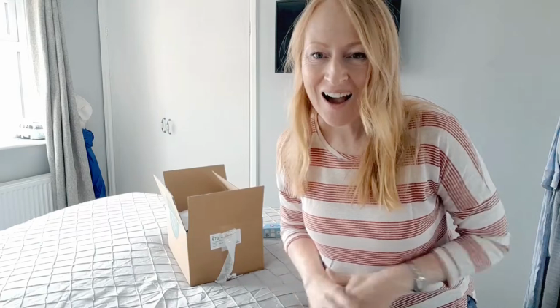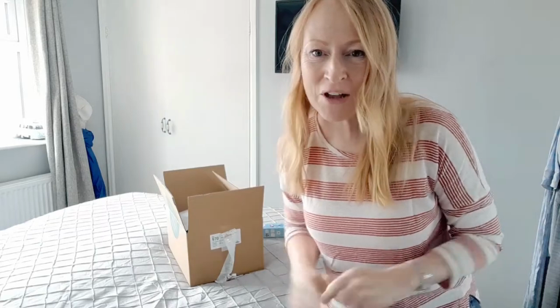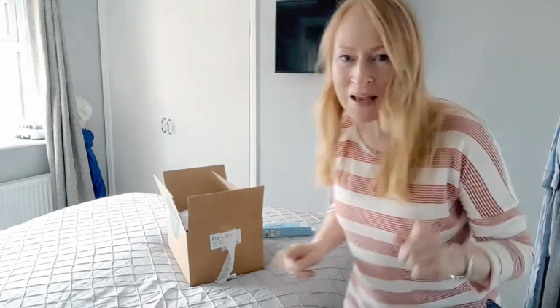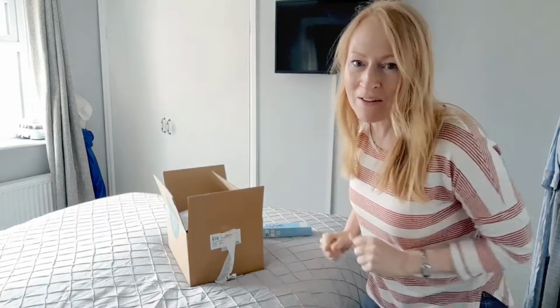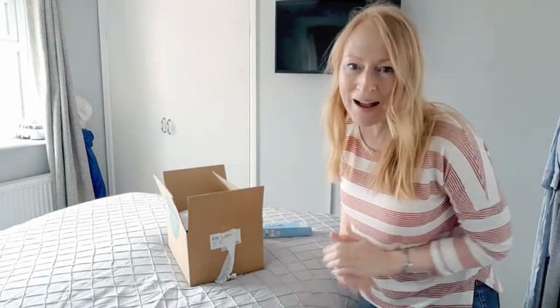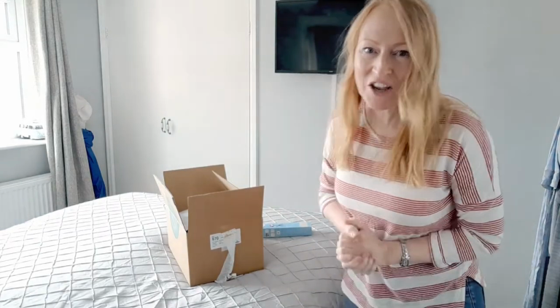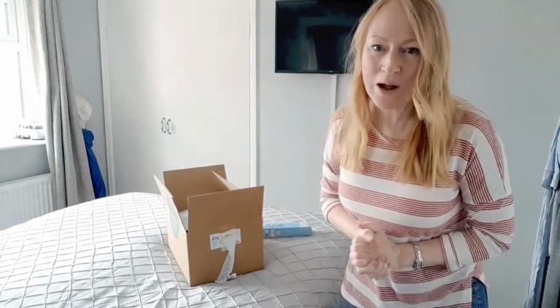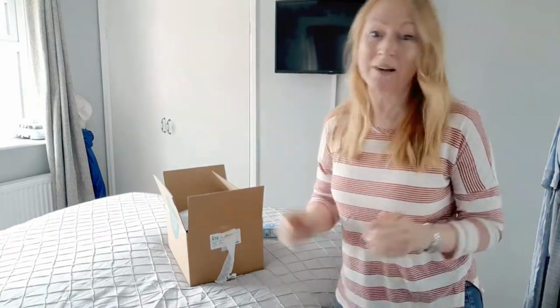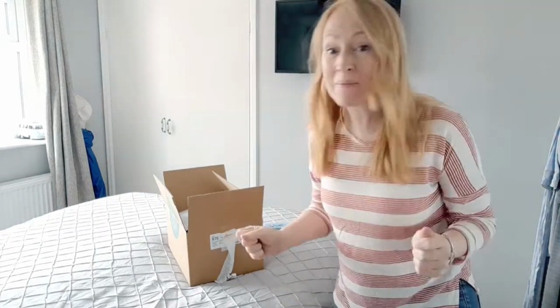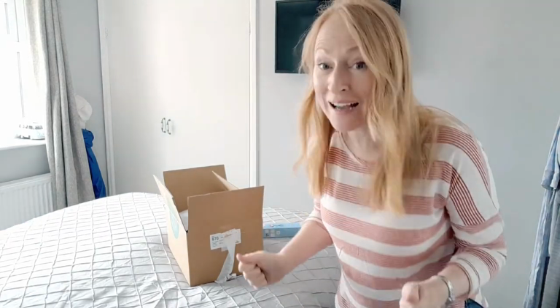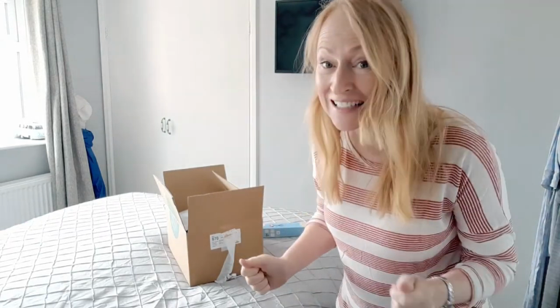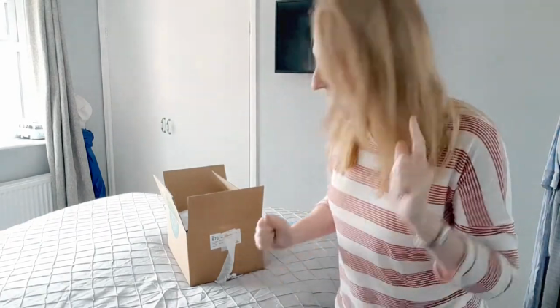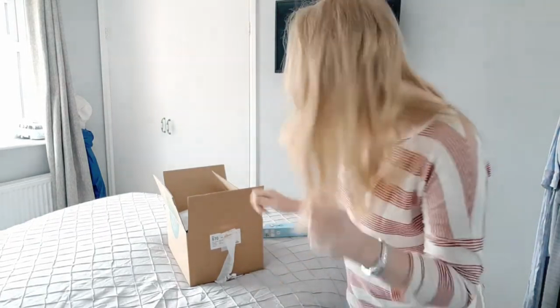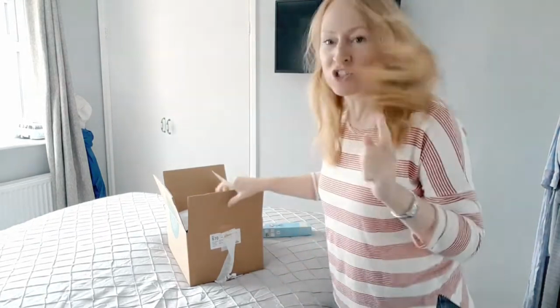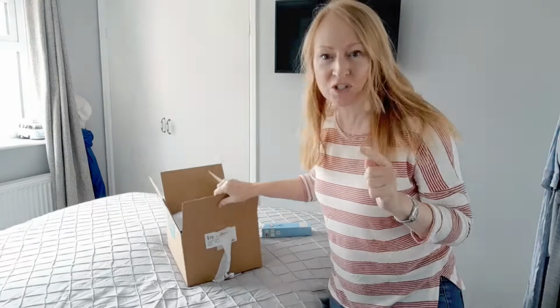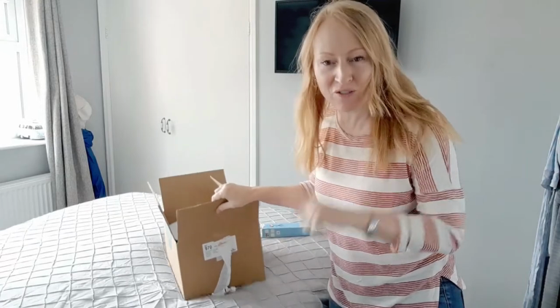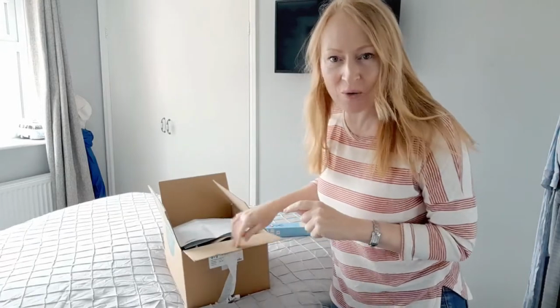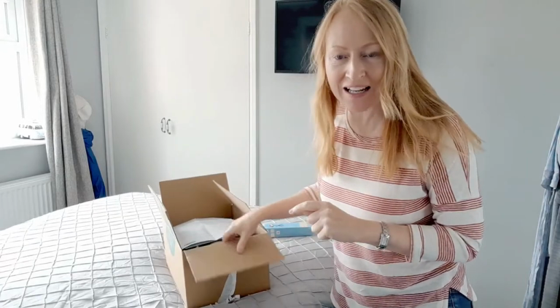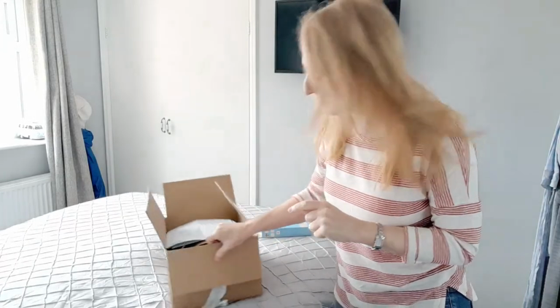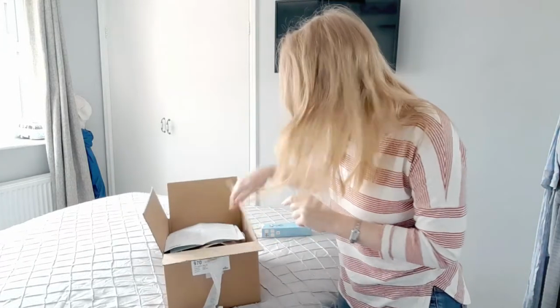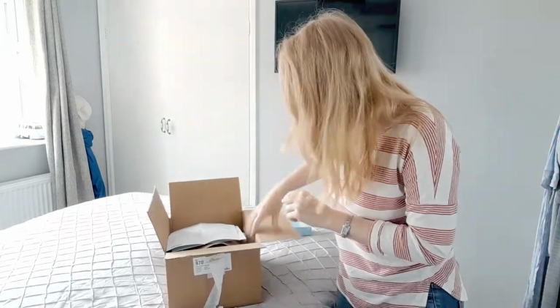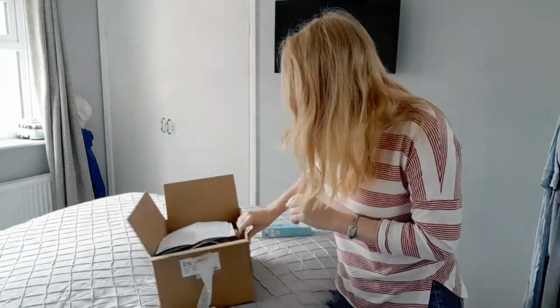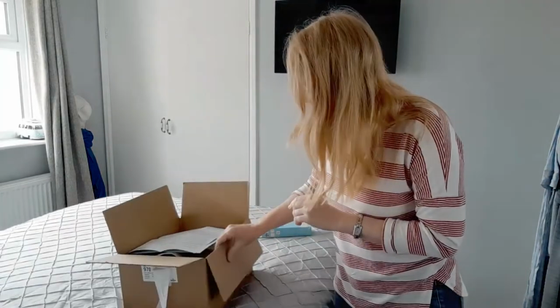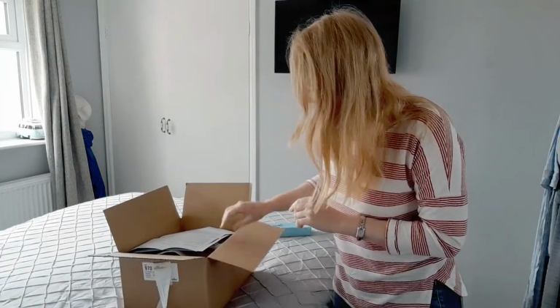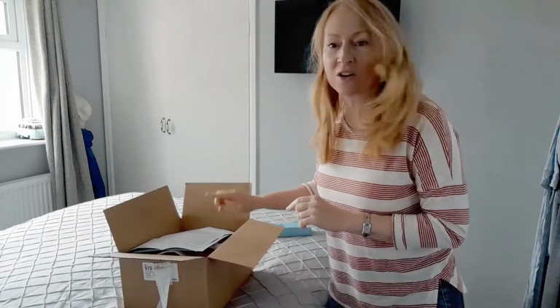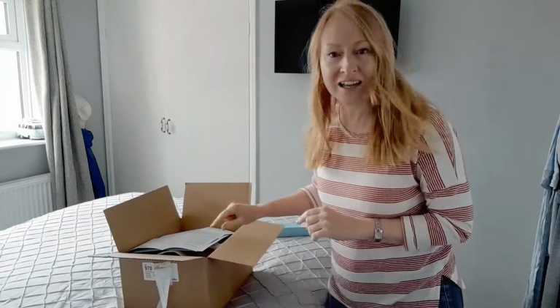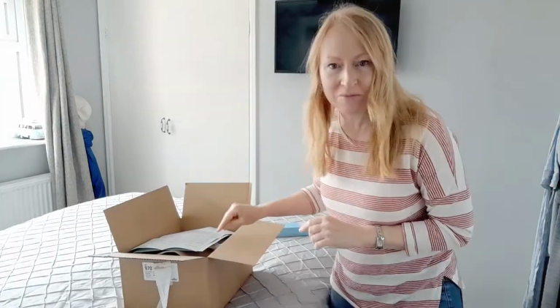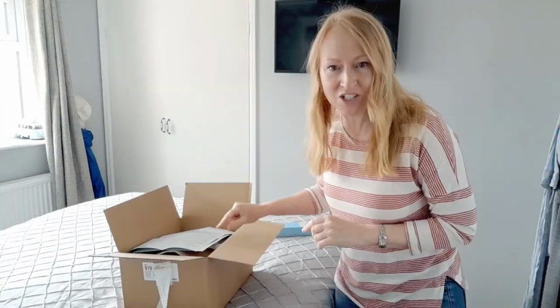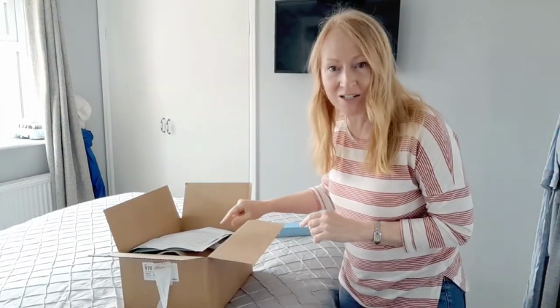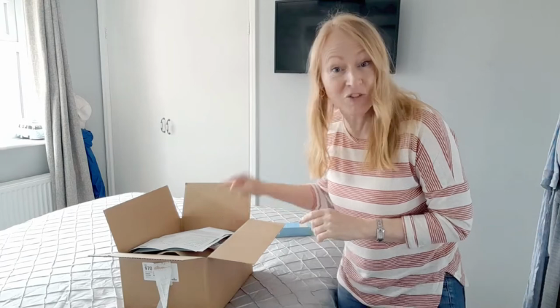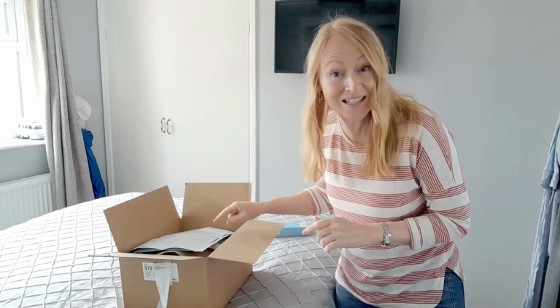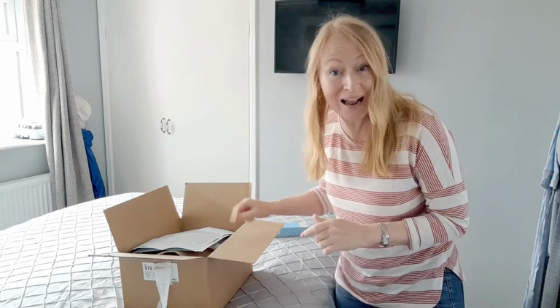Hi beautiful people, welcome back to the Overwhelmed Woman. I'm Emma and I just thought I'd very quickly video this box that came from Stitch Fix before I send it back.